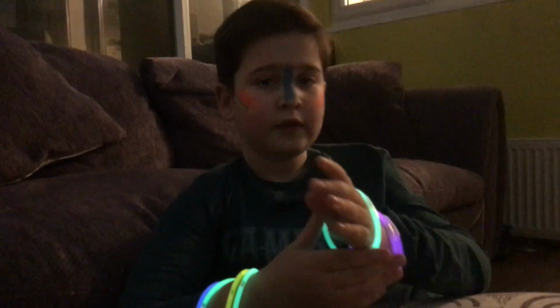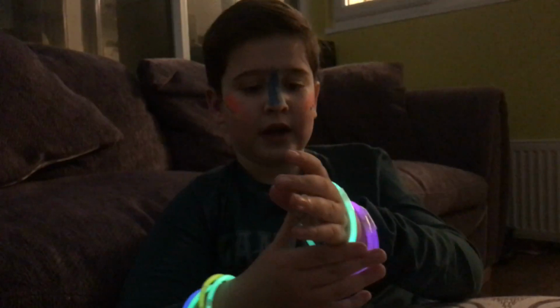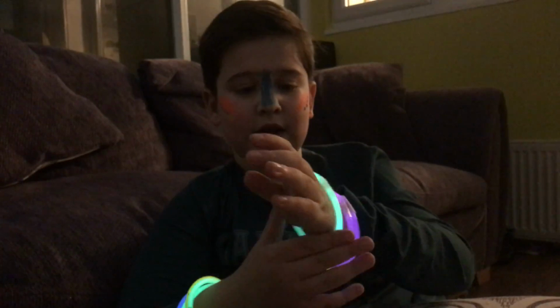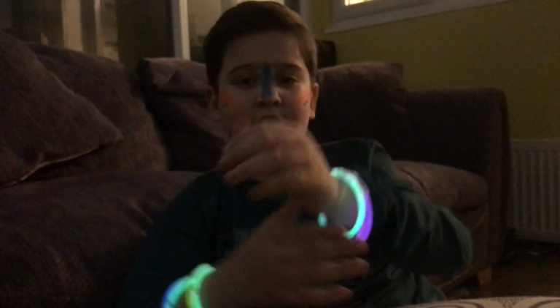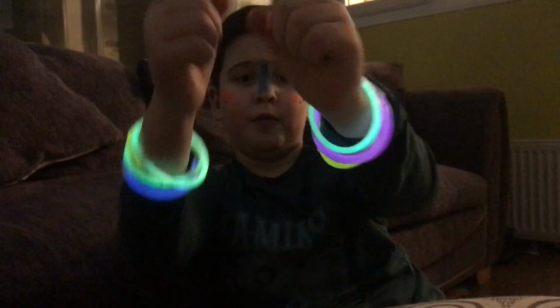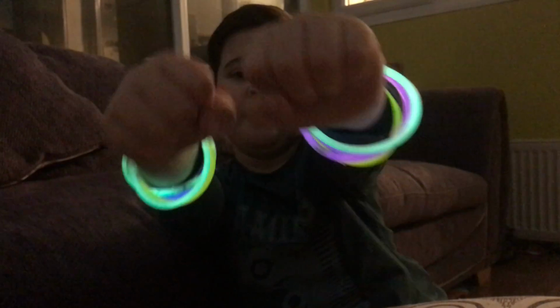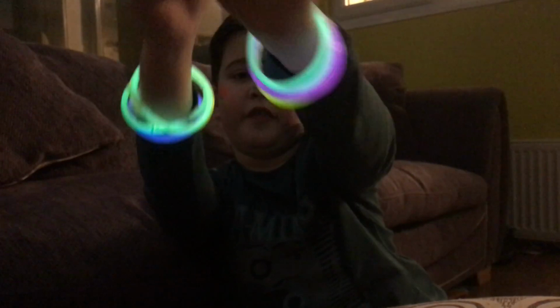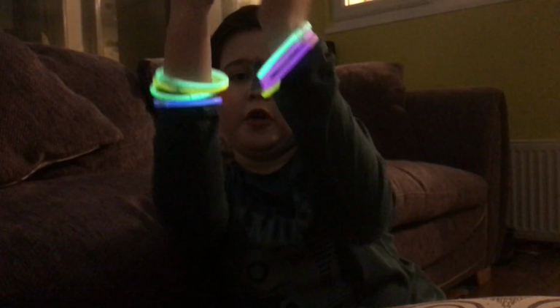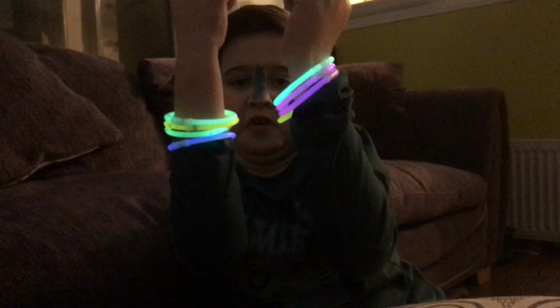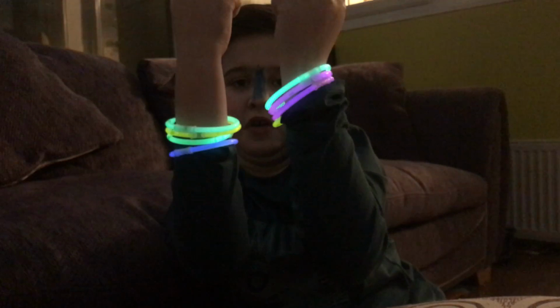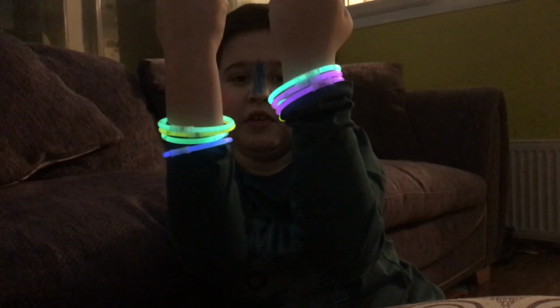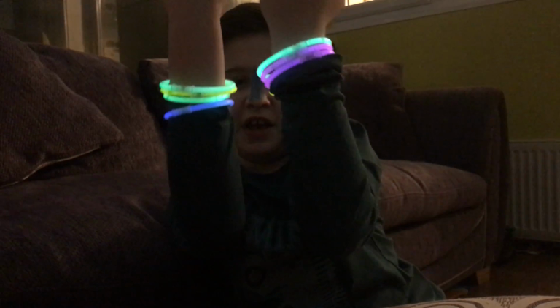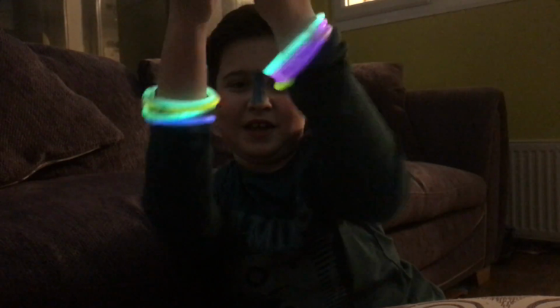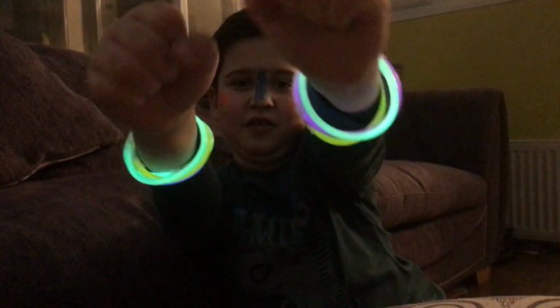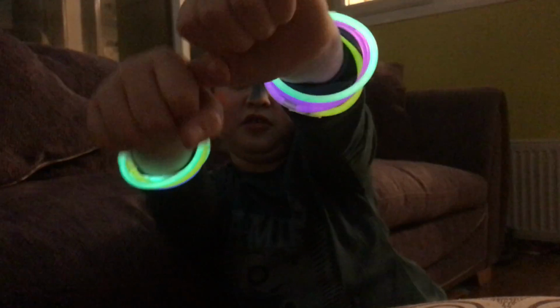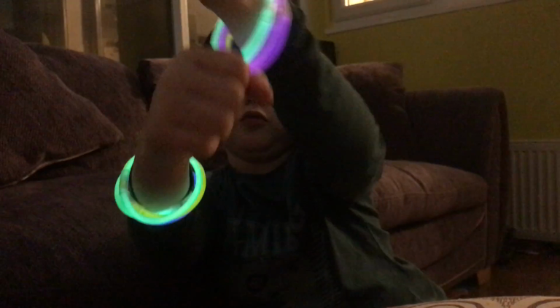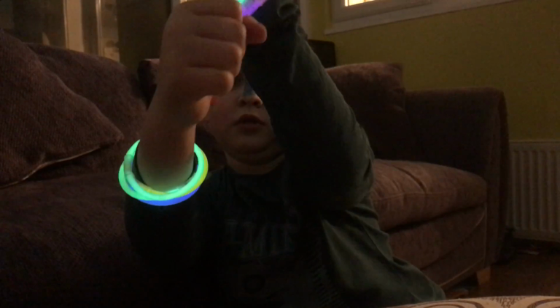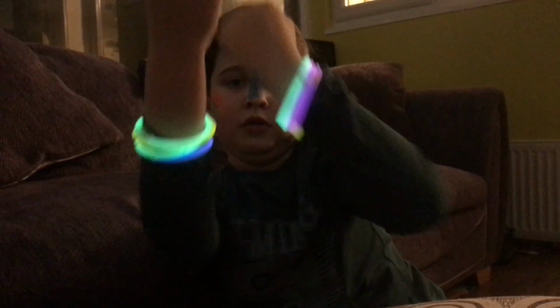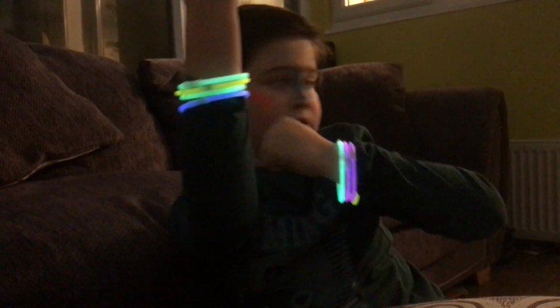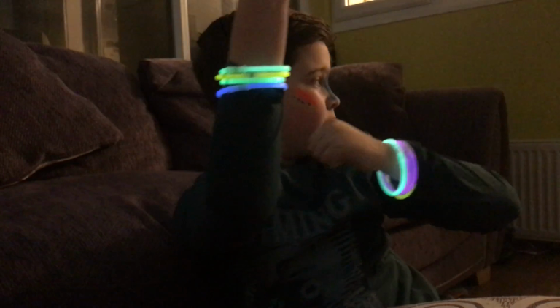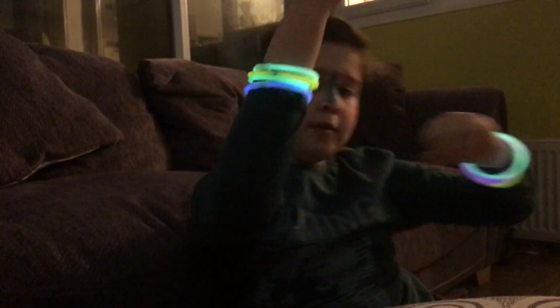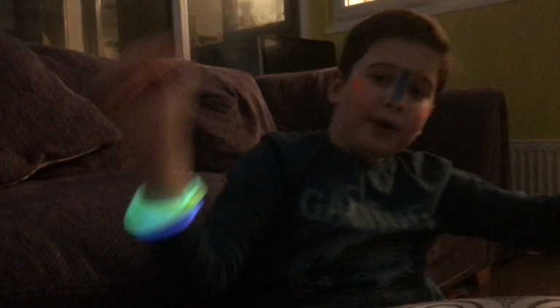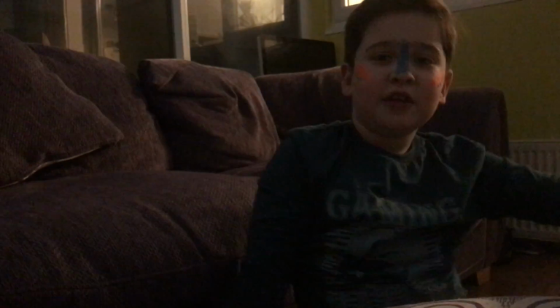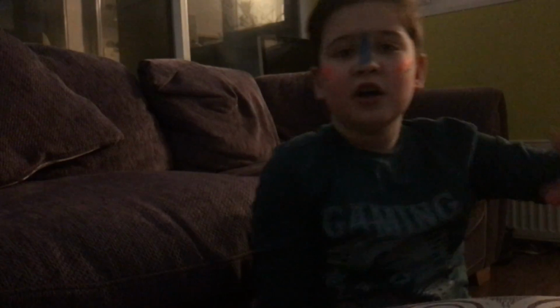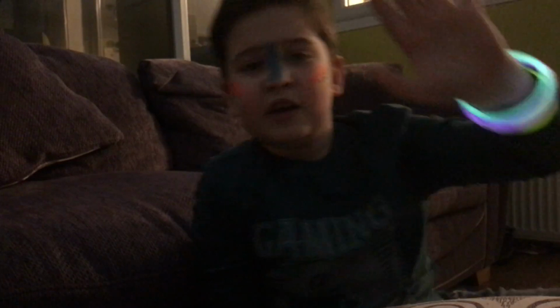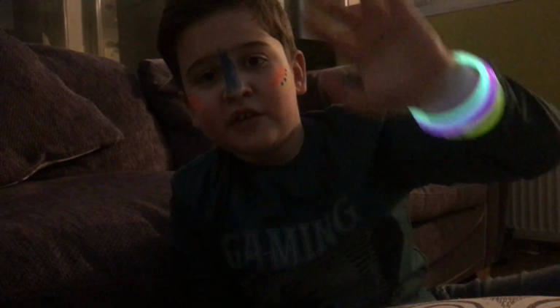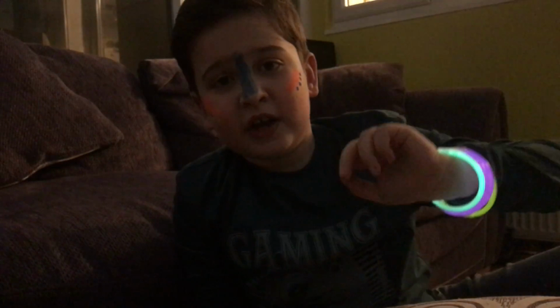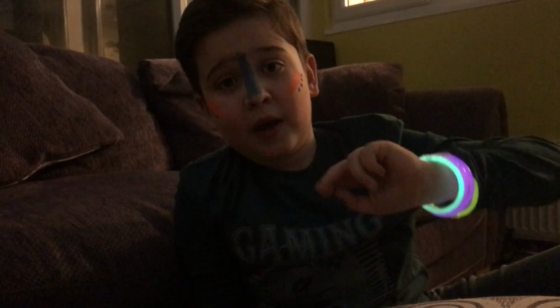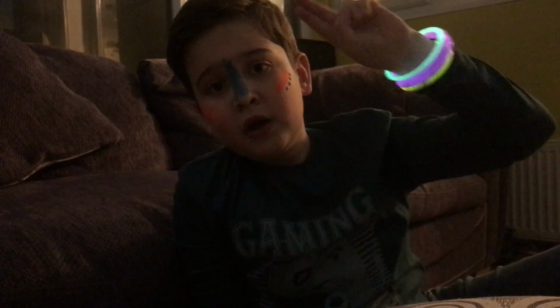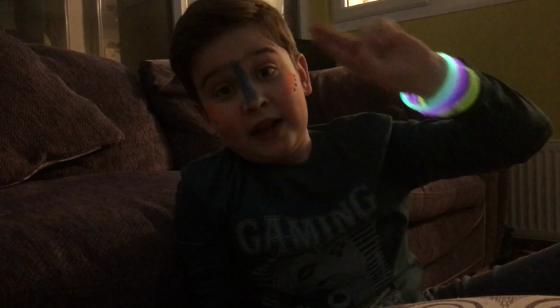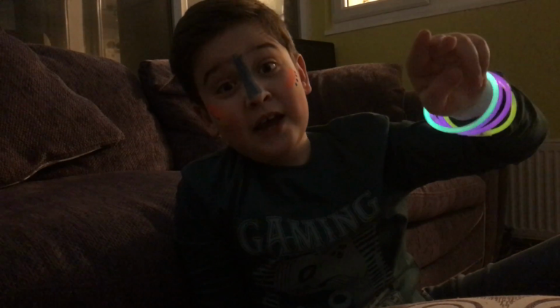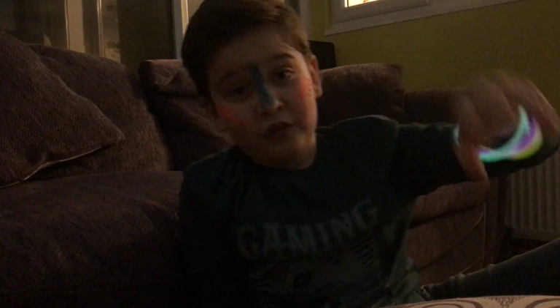And now I've got both of them on my wrist - check it, it's so cool! Bye bye guys, see you guys next time, and say awesome!